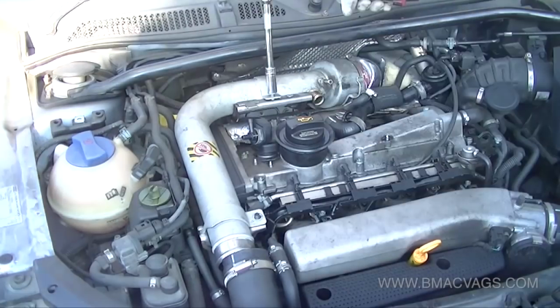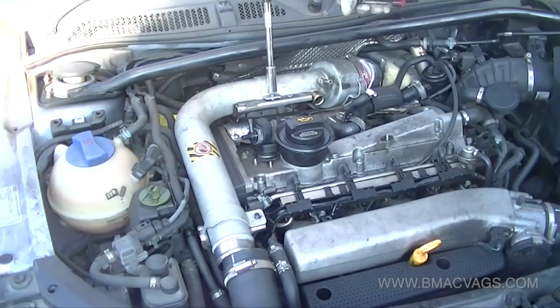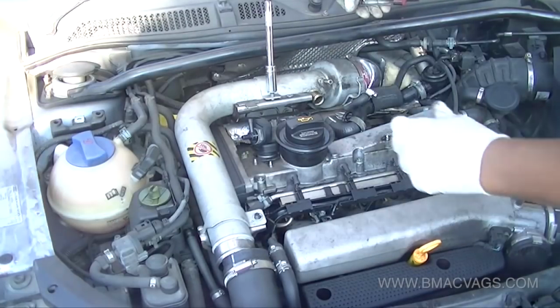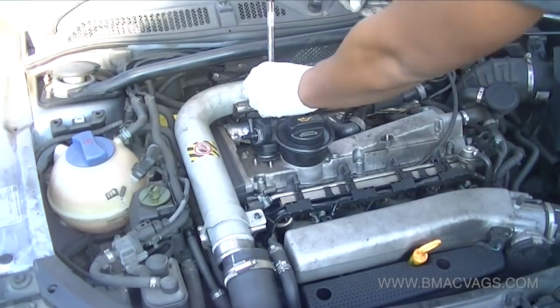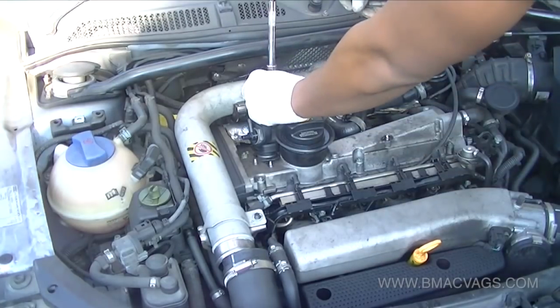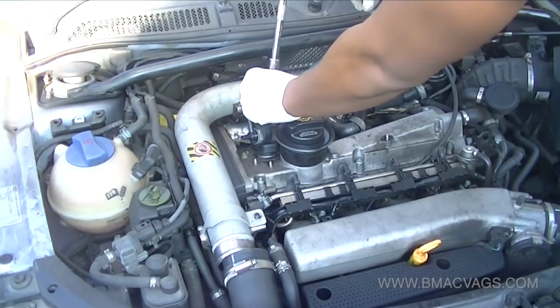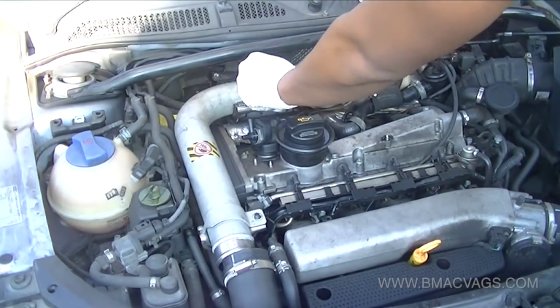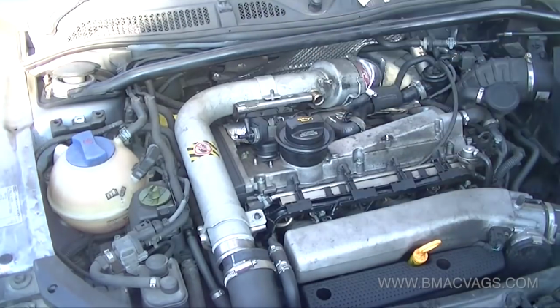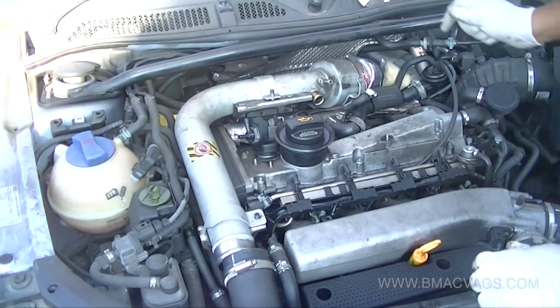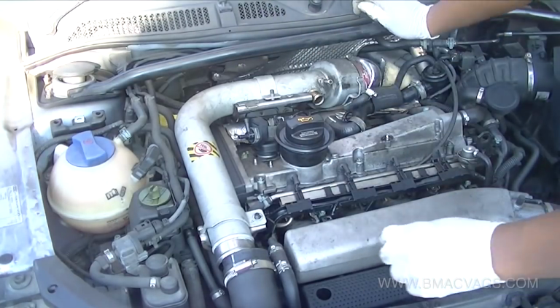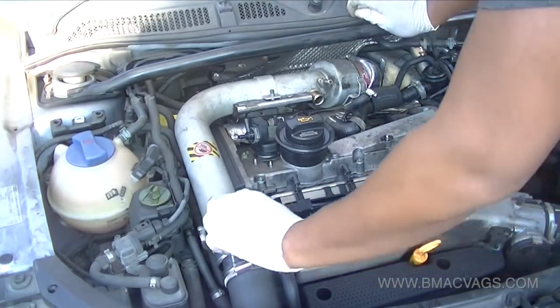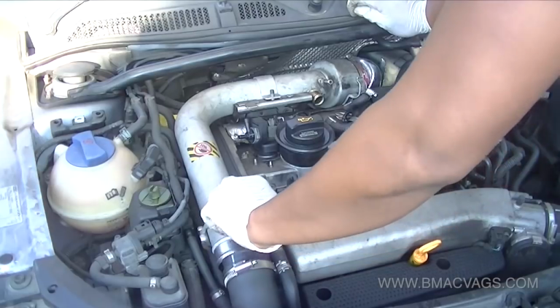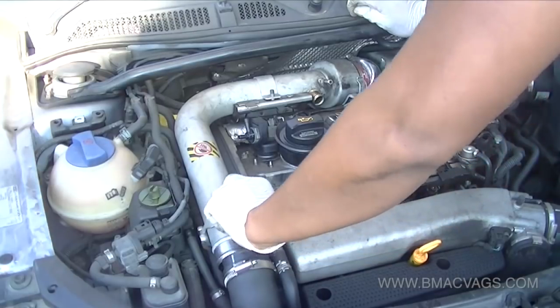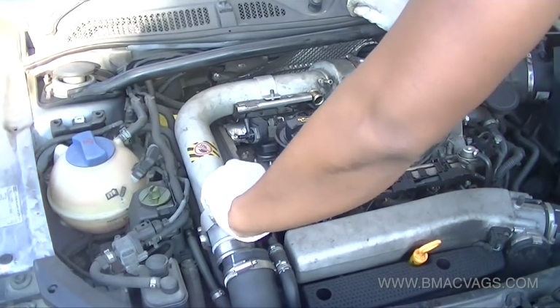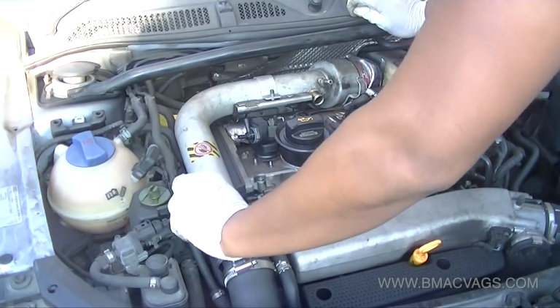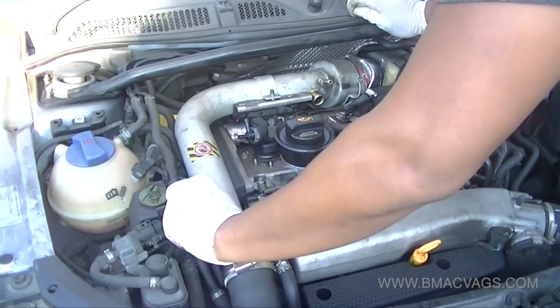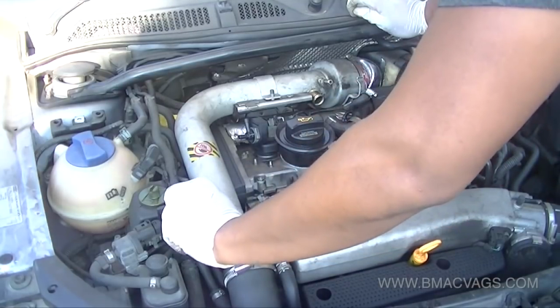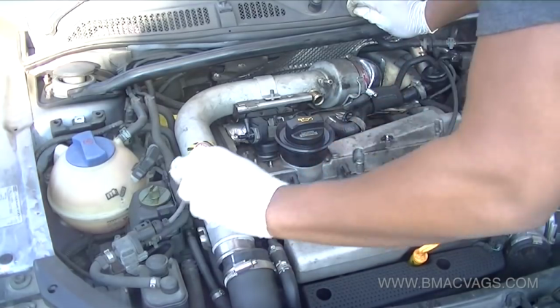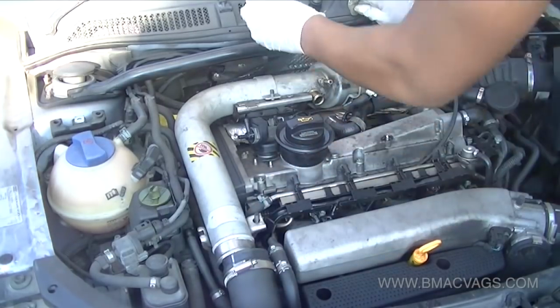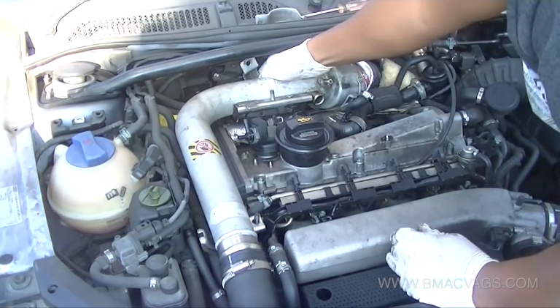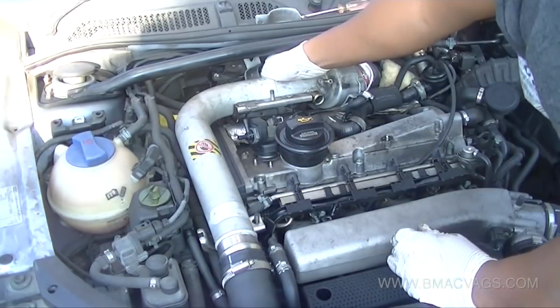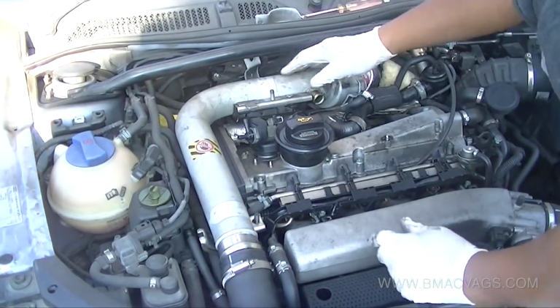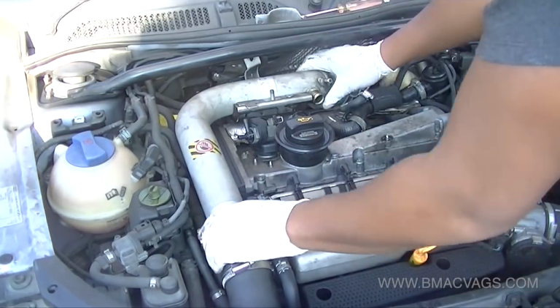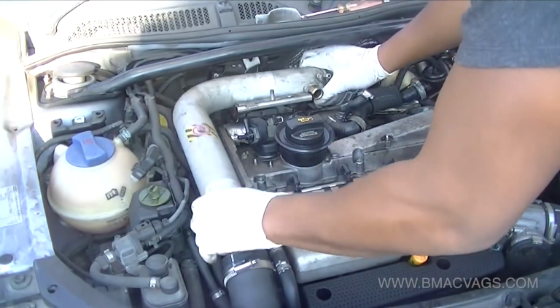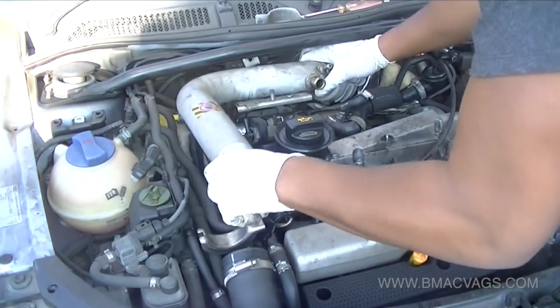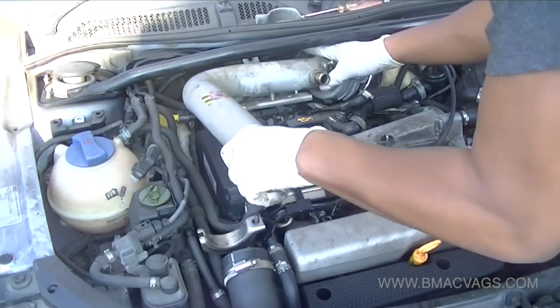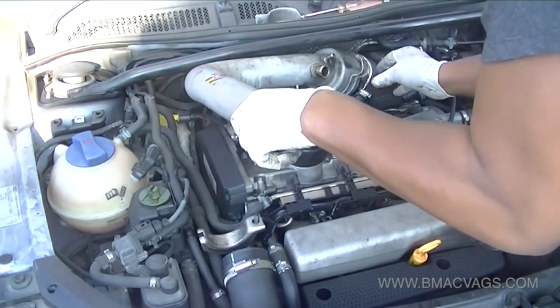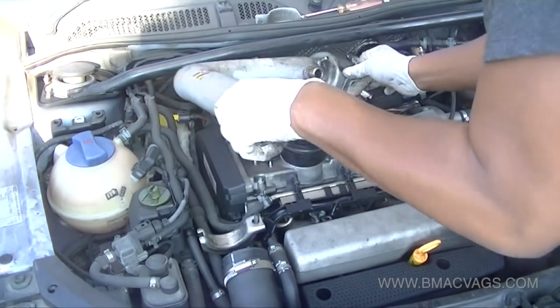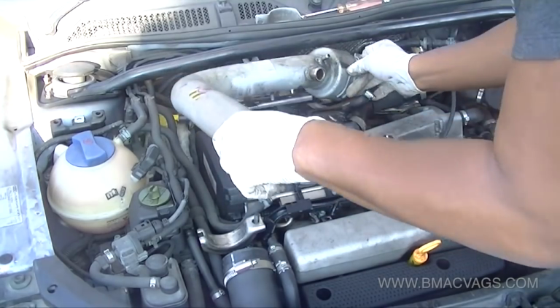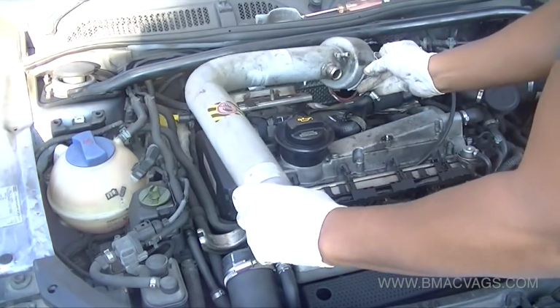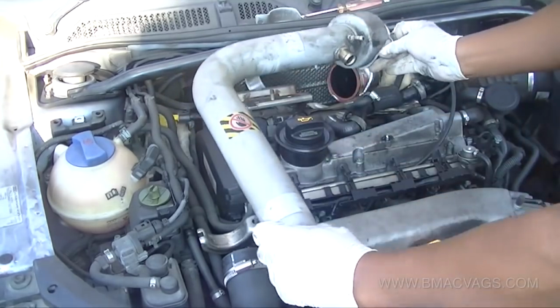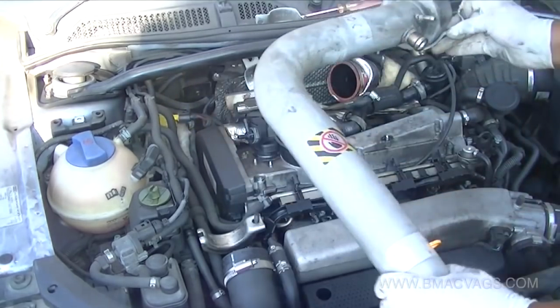These are the clamps that hold the charge pipe - you've got to undo those, I think they're 13mm socket for the TT, and then just pull it up once you've loosened everything around it.